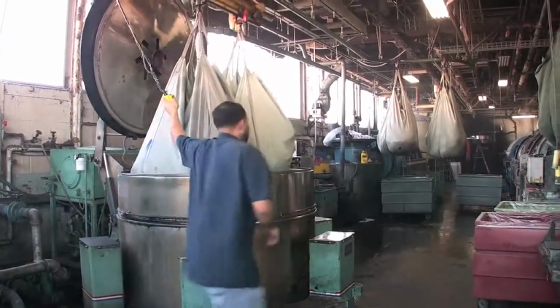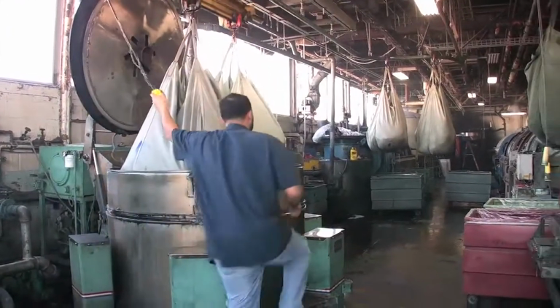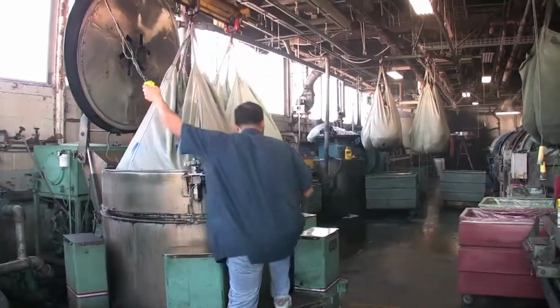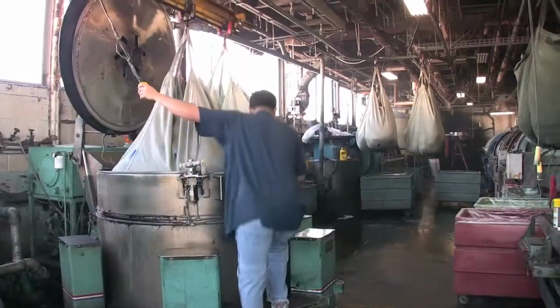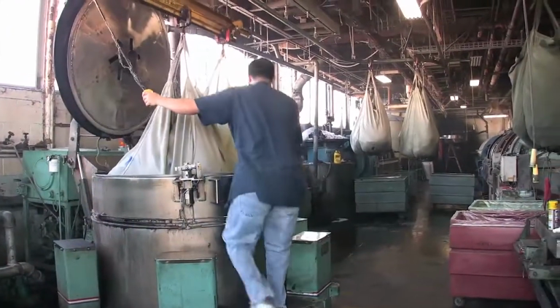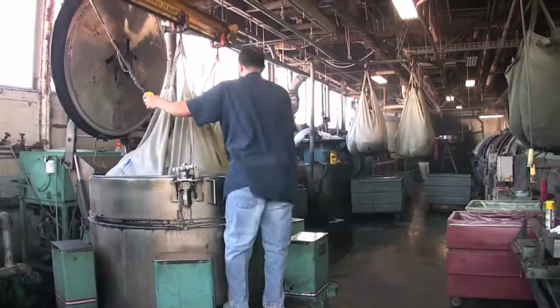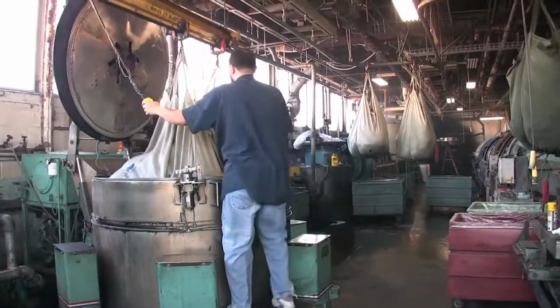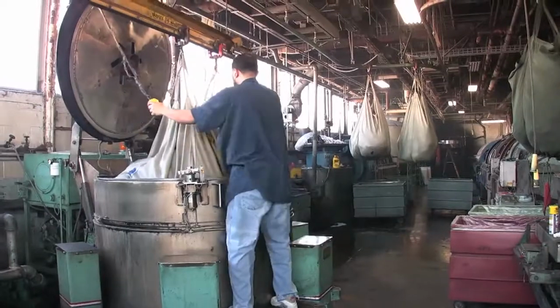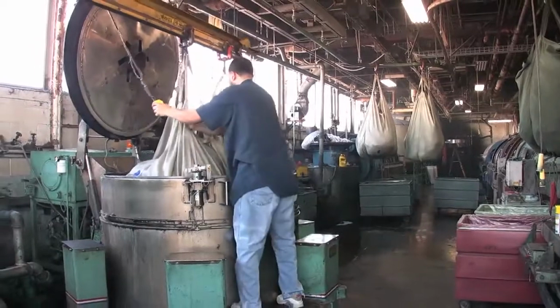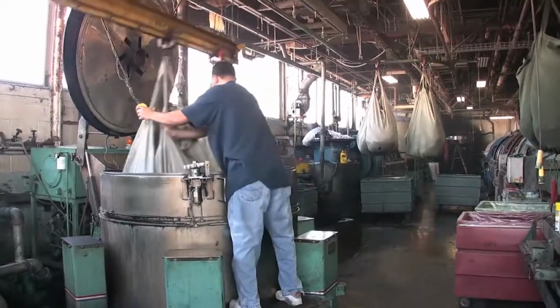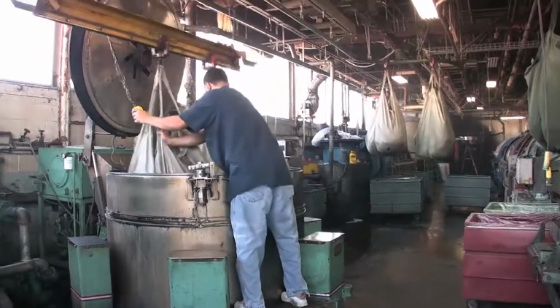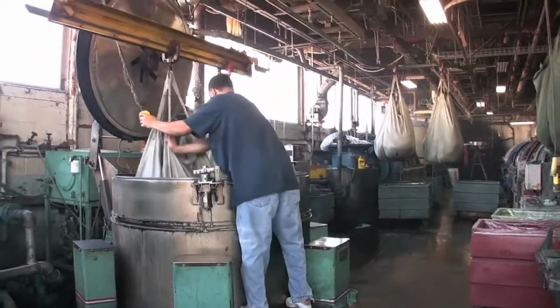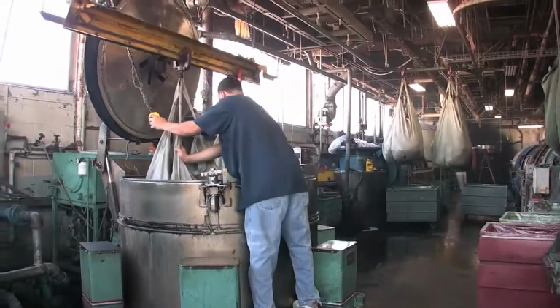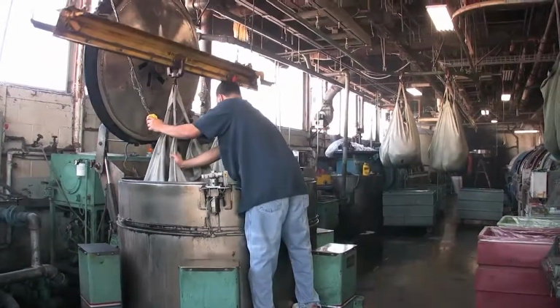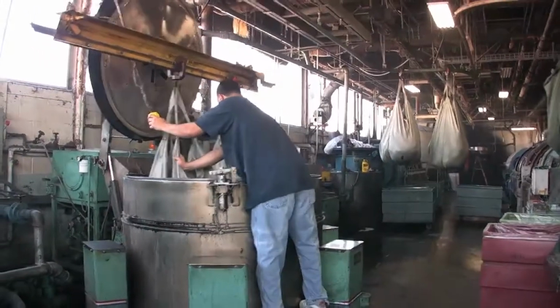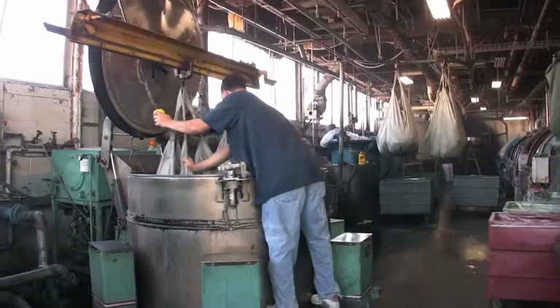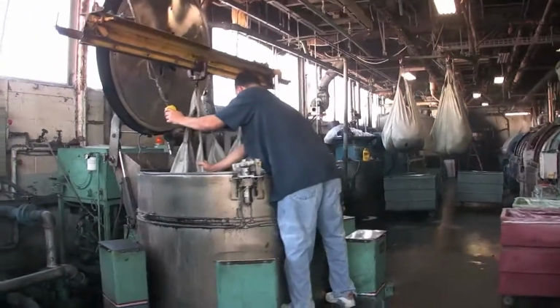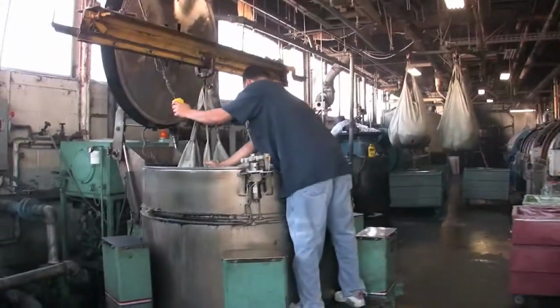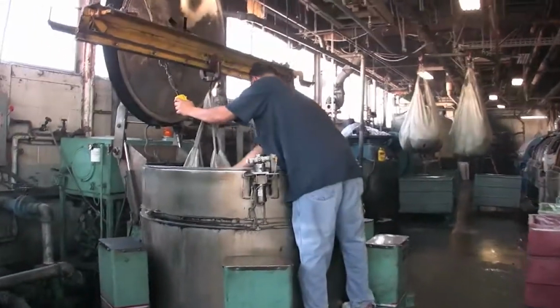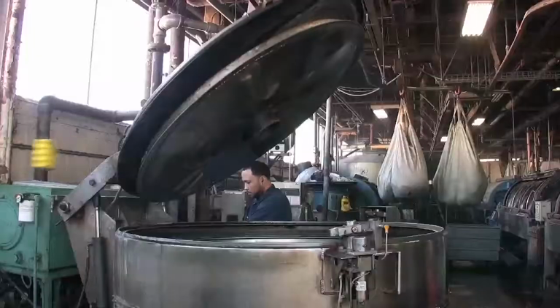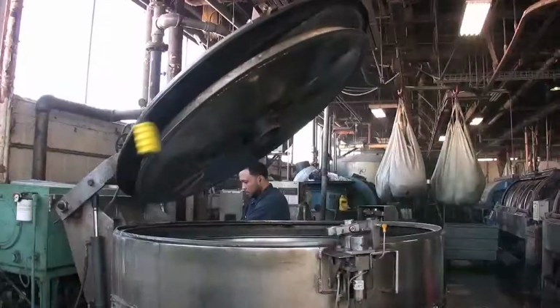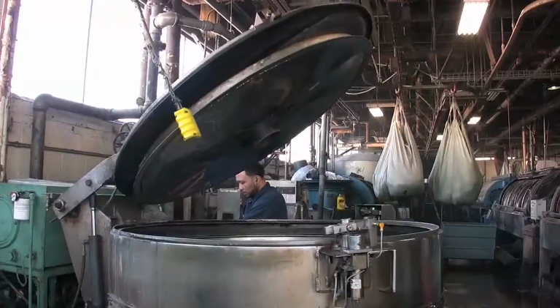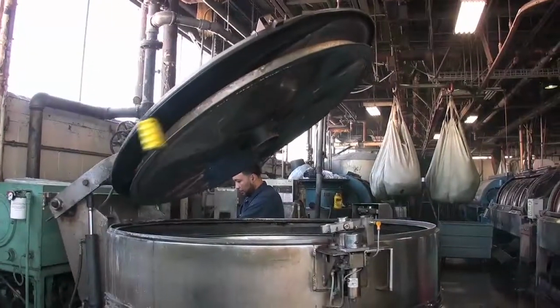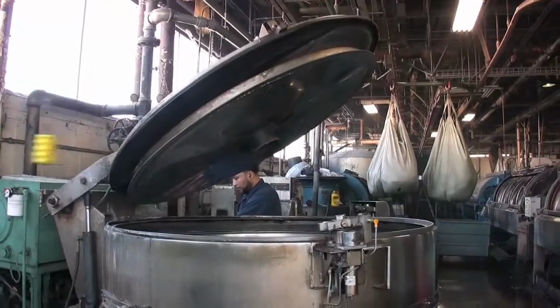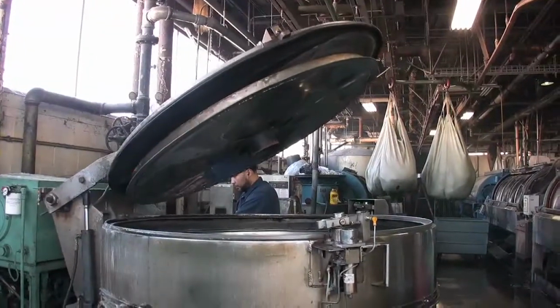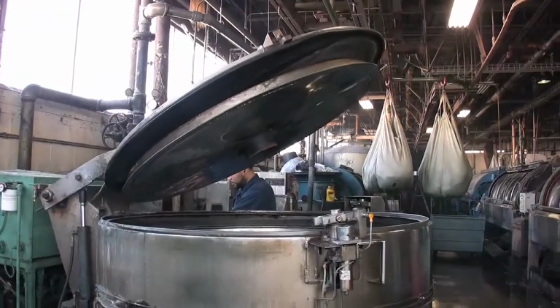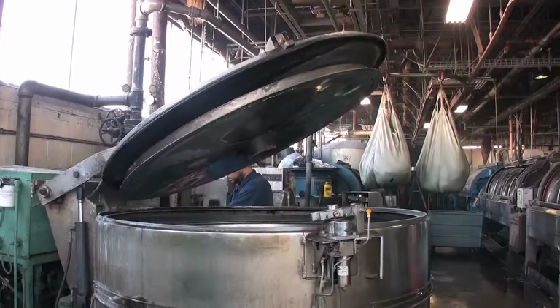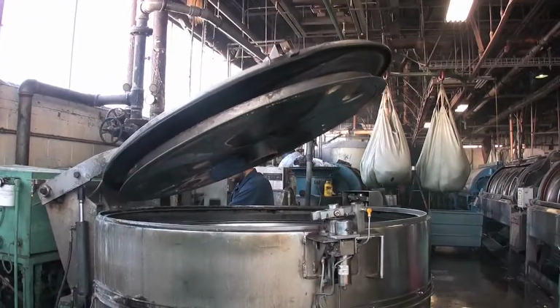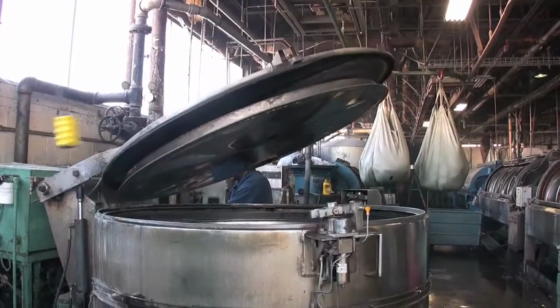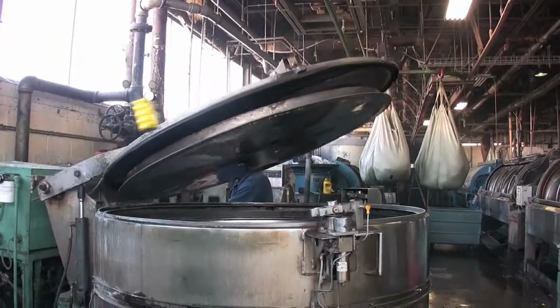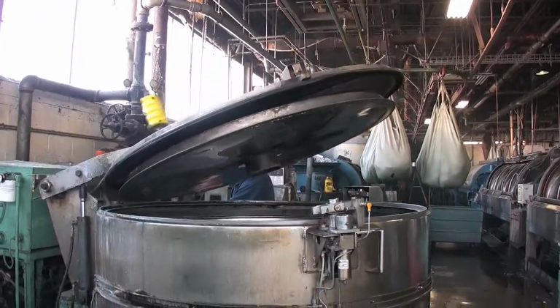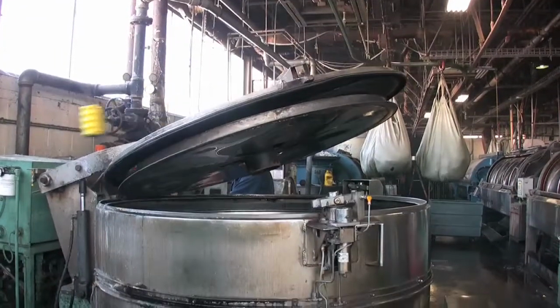From the washers they're taken and any remaining liquids are compressed out before they head to the dryer. This speeds the drying process.